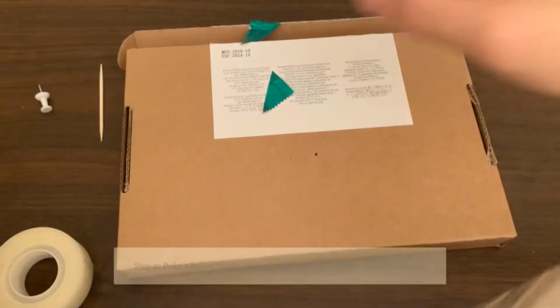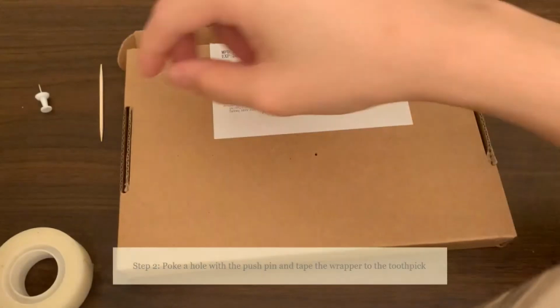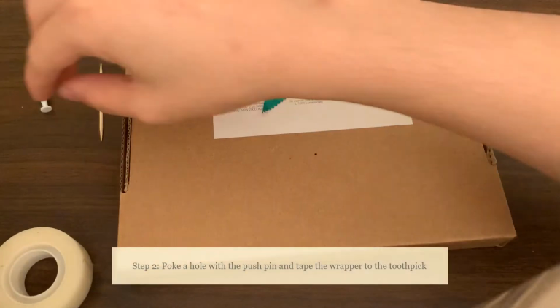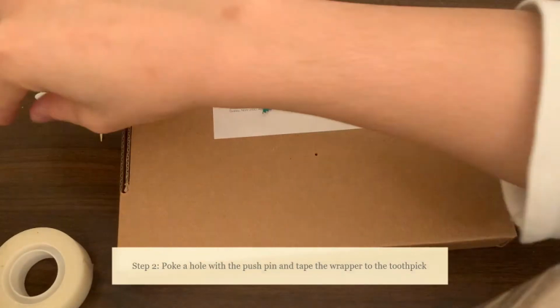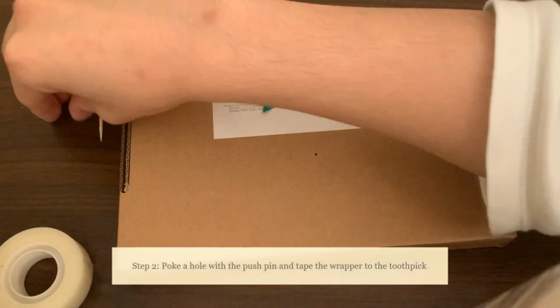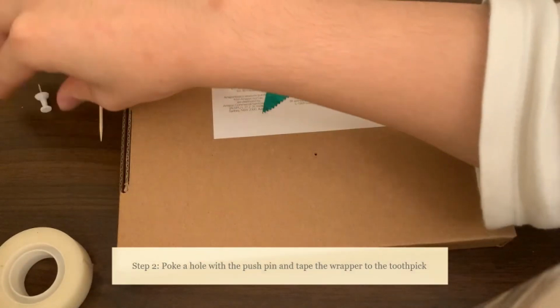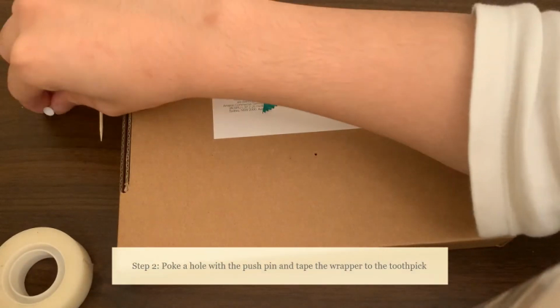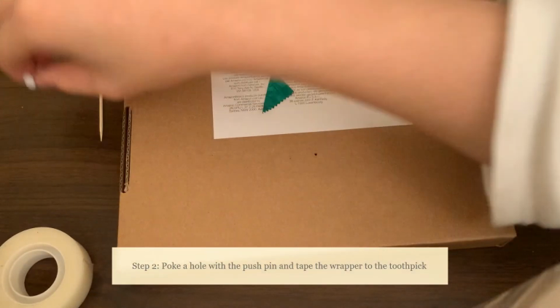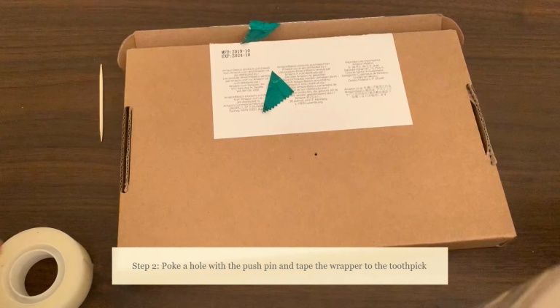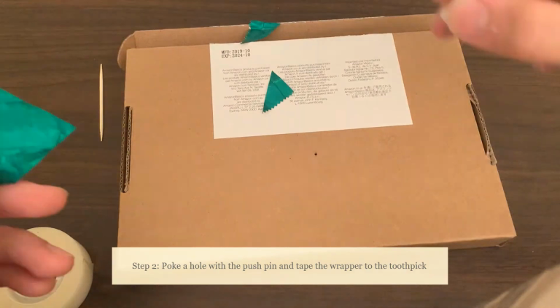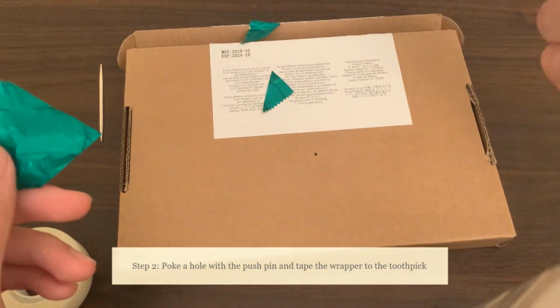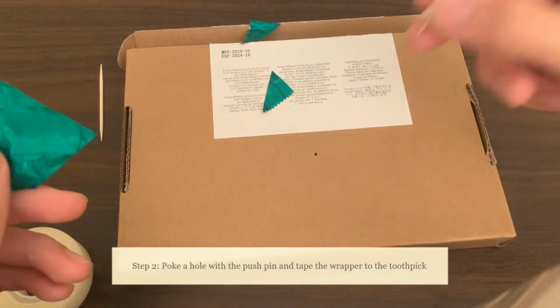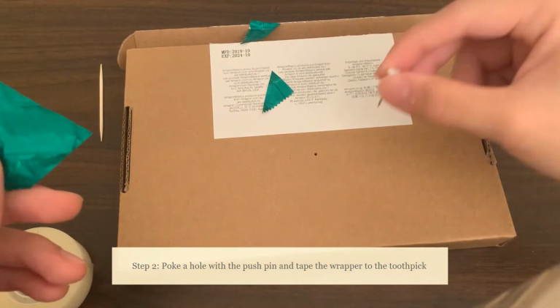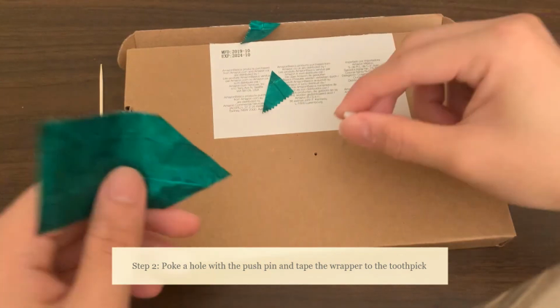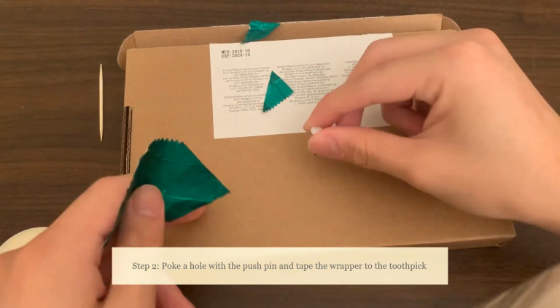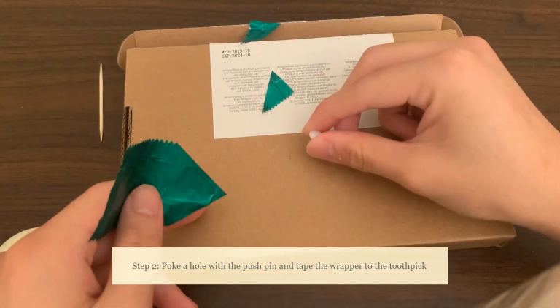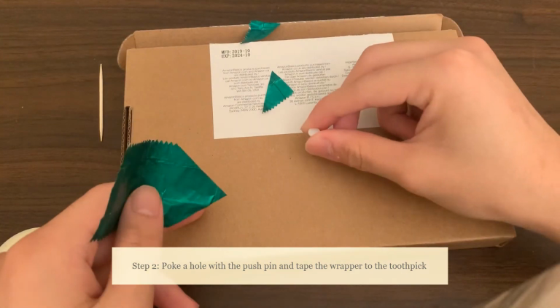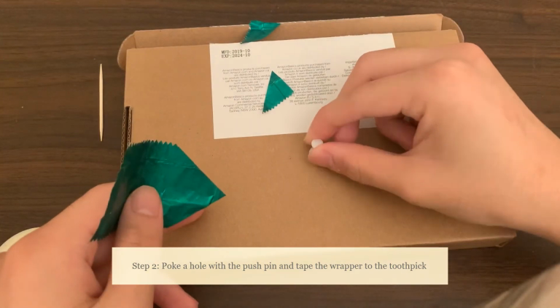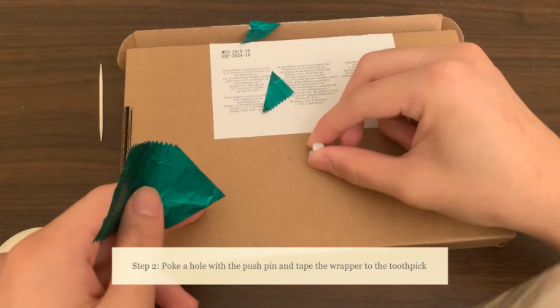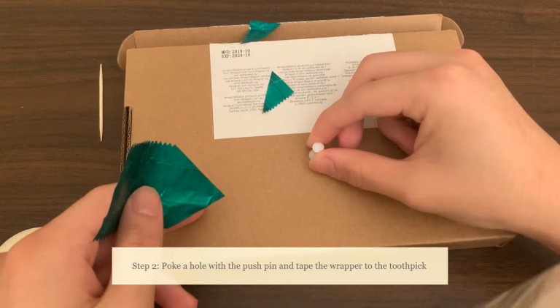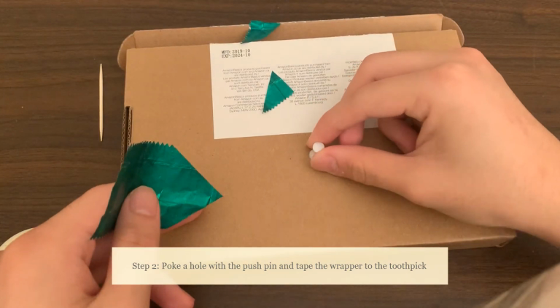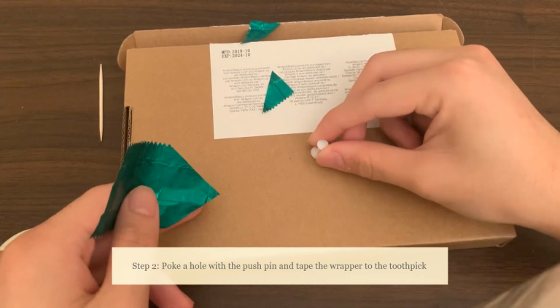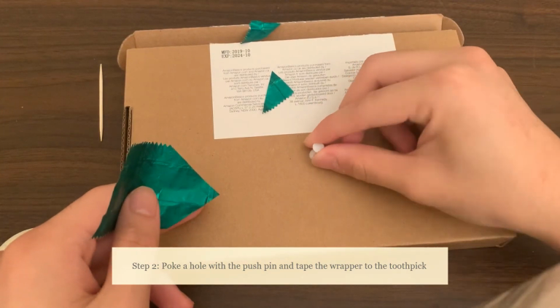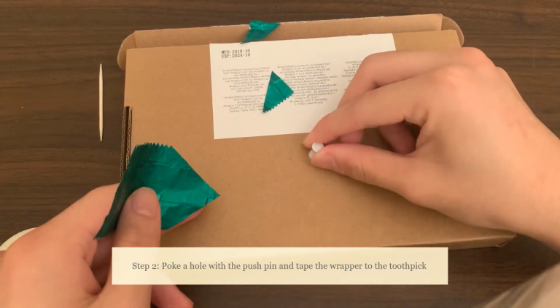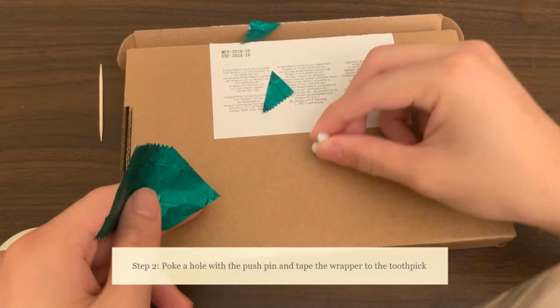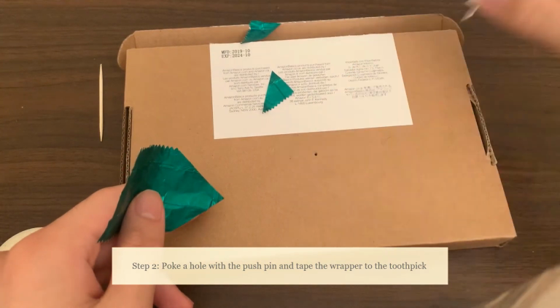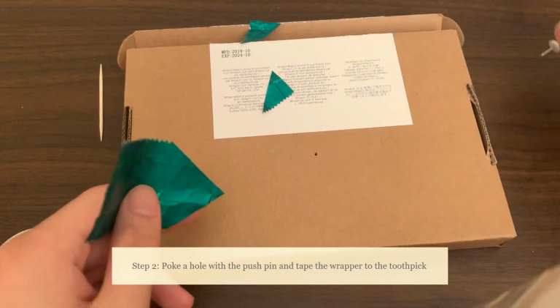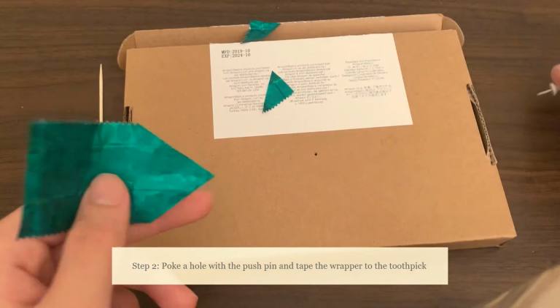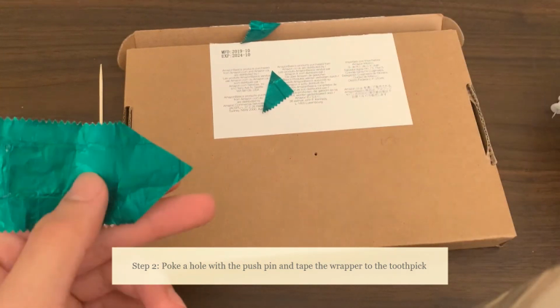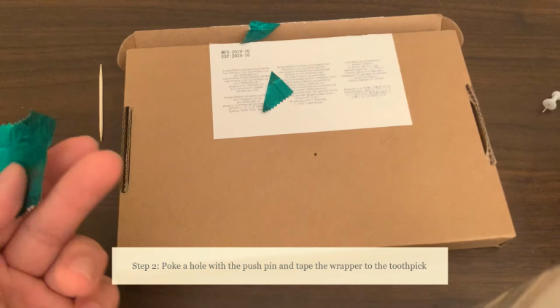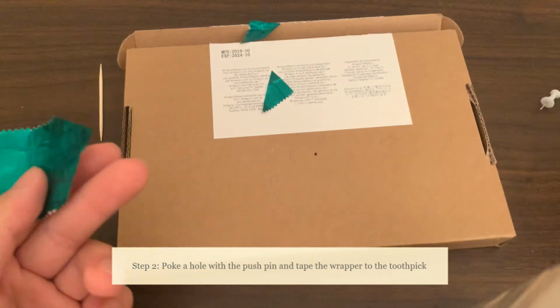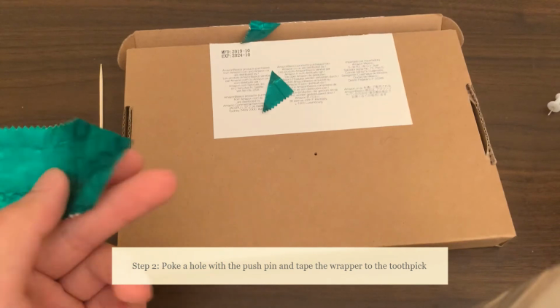Using the pushpin, stab a hole into your cardboard box, and we're going to use this to put the toothpick into later.